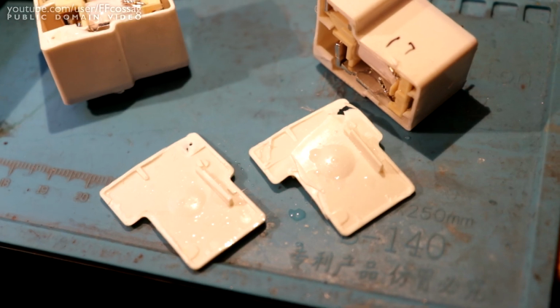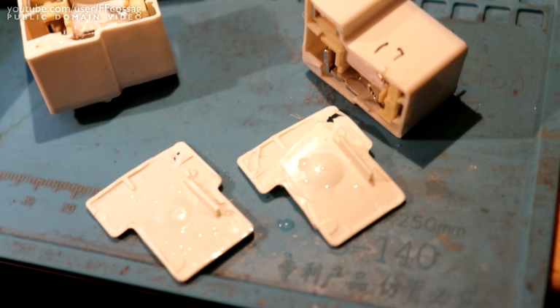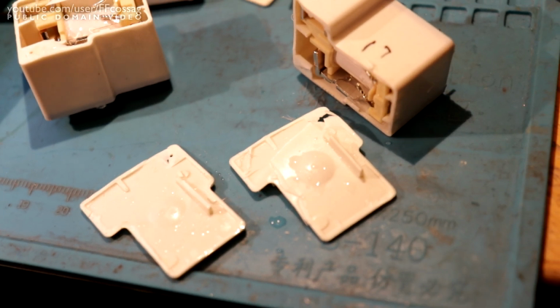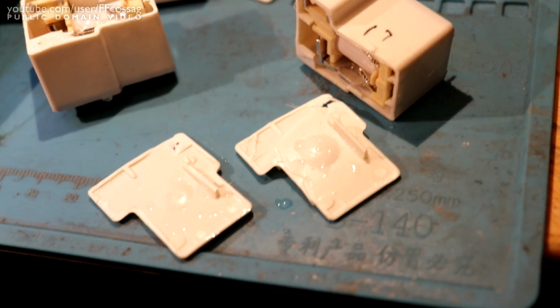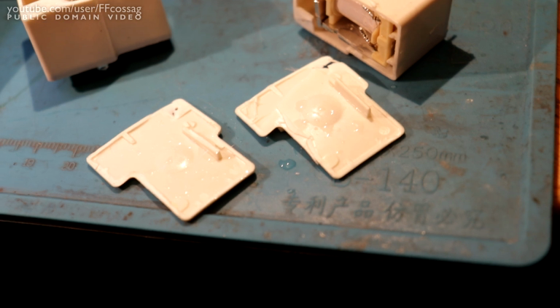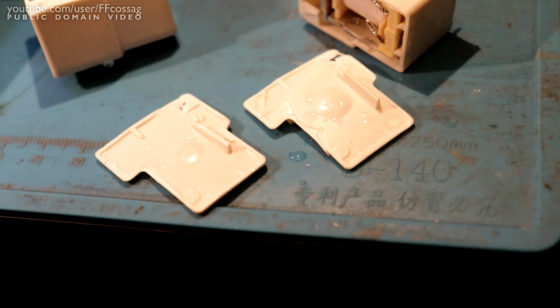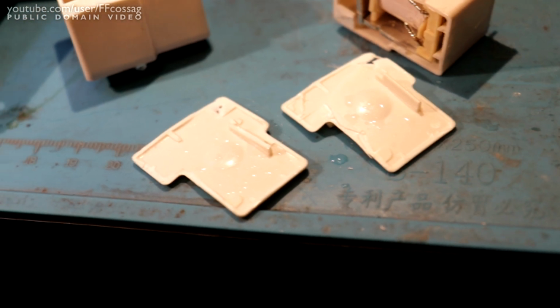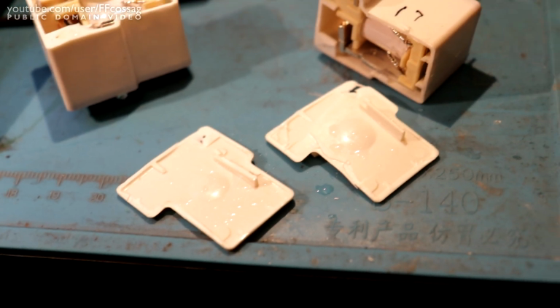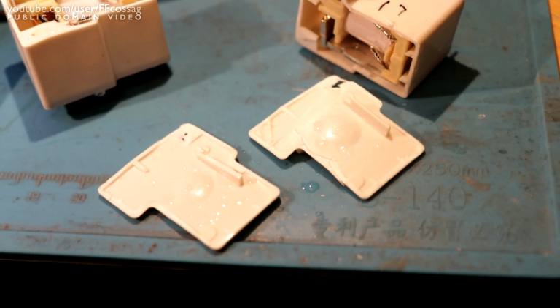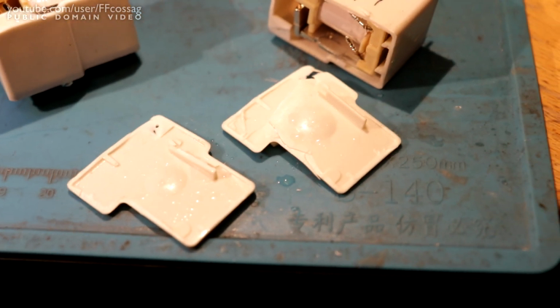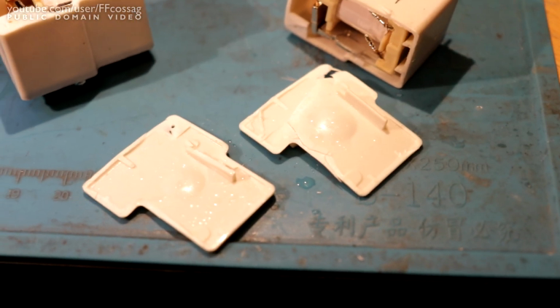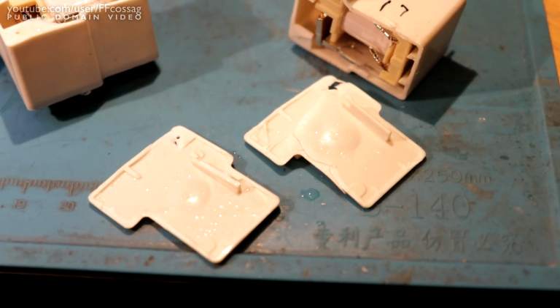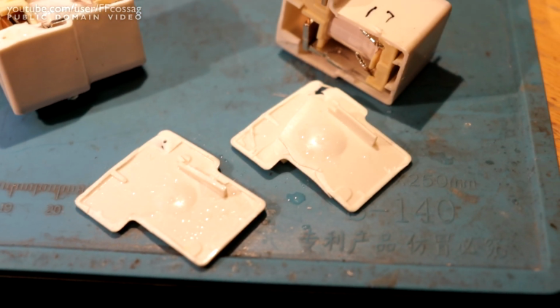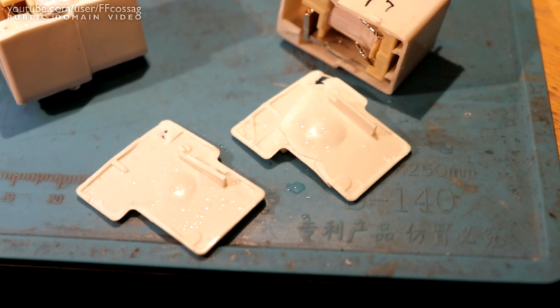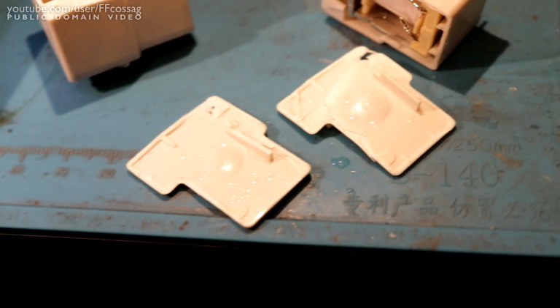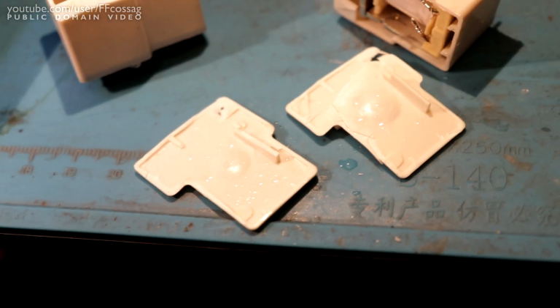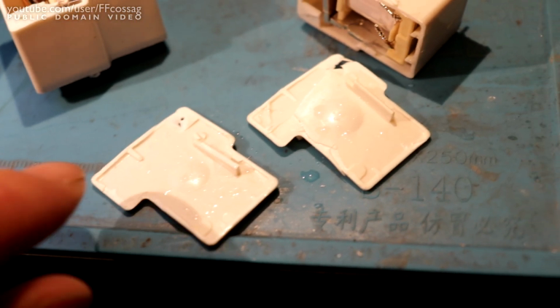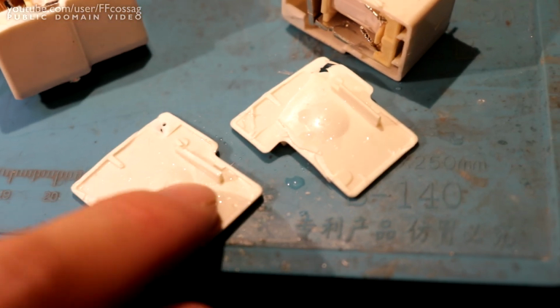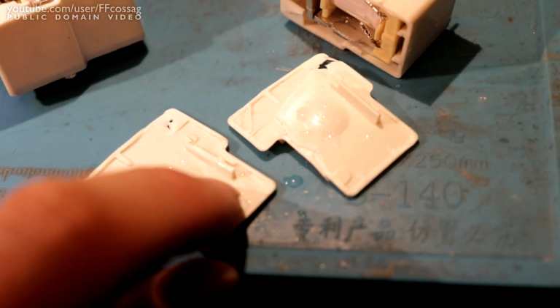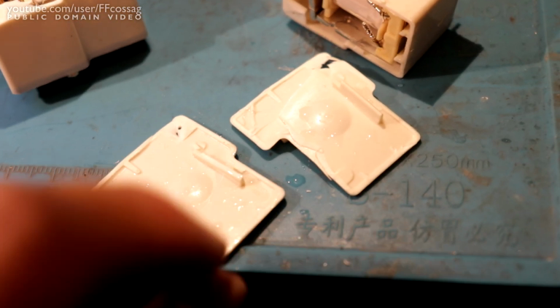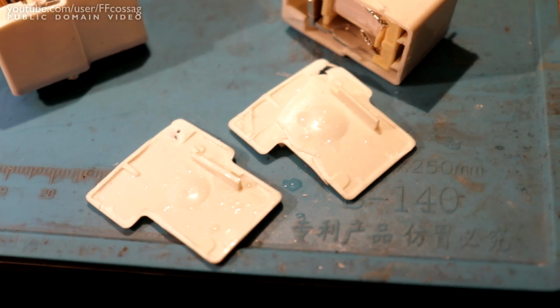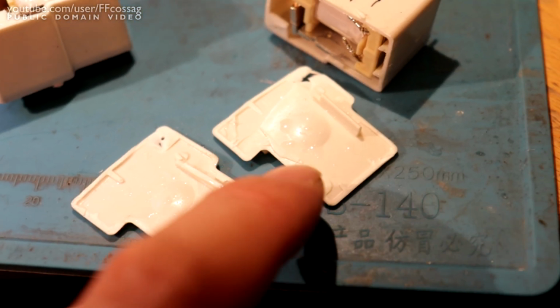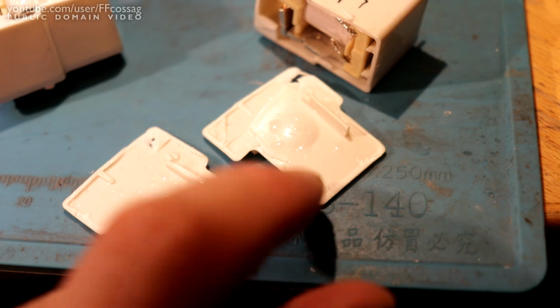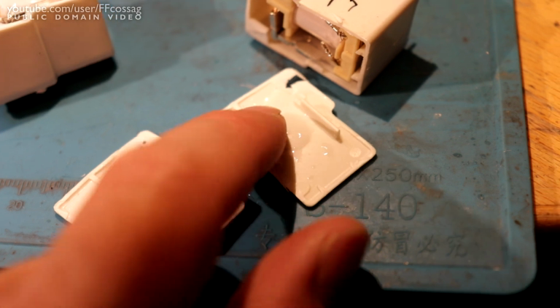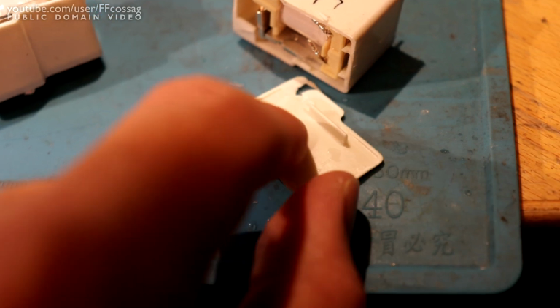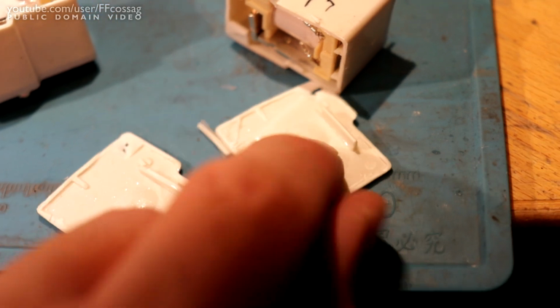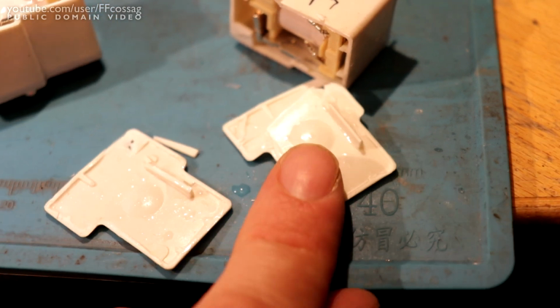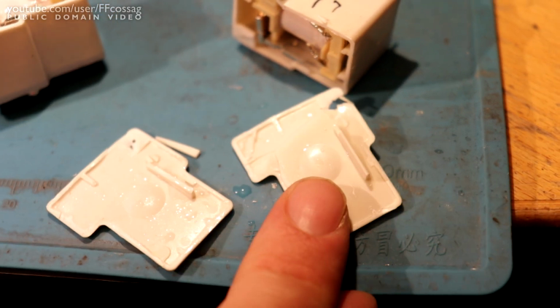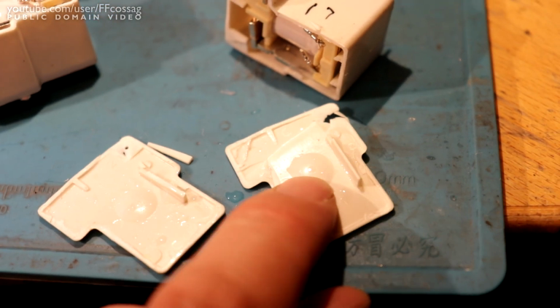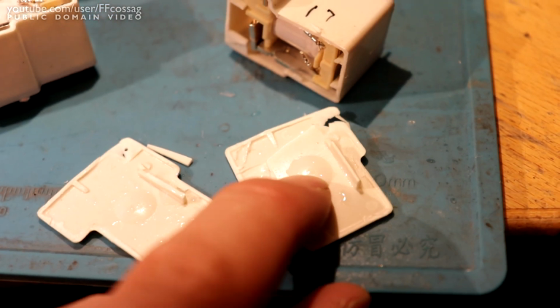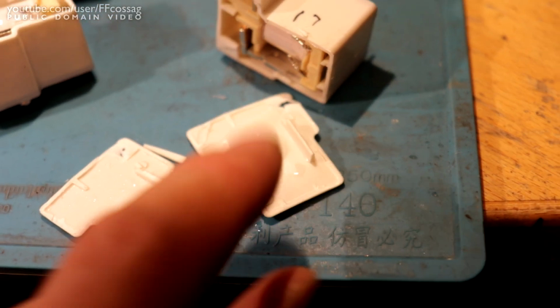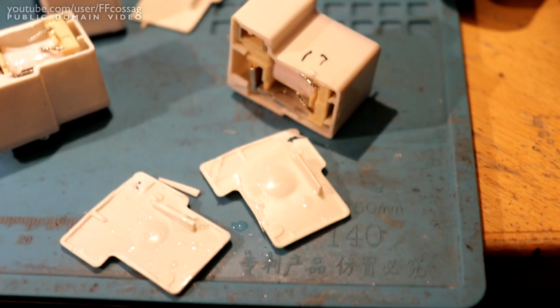For the remaining relays, same story - a bunch of condensation inside. Just wet all over.